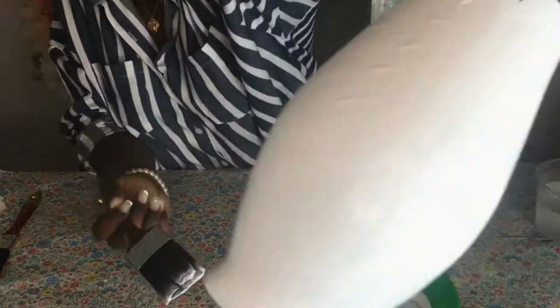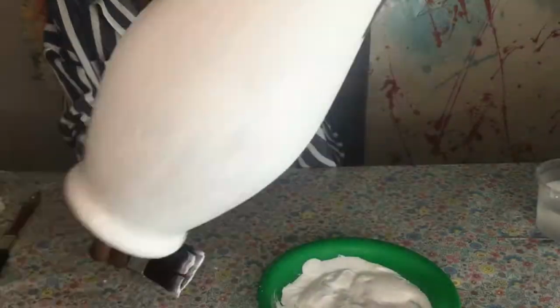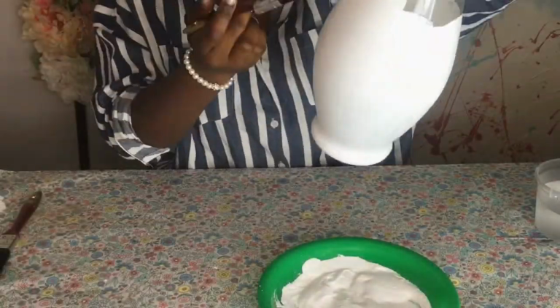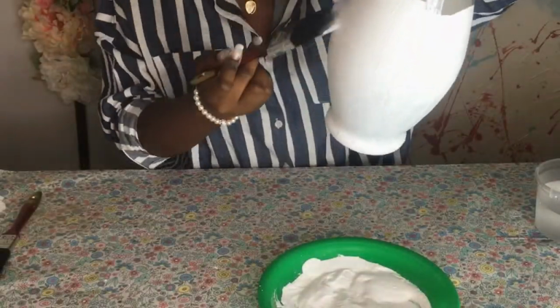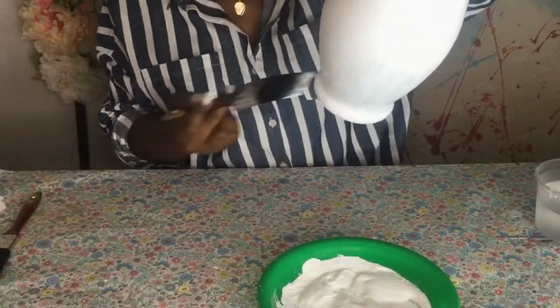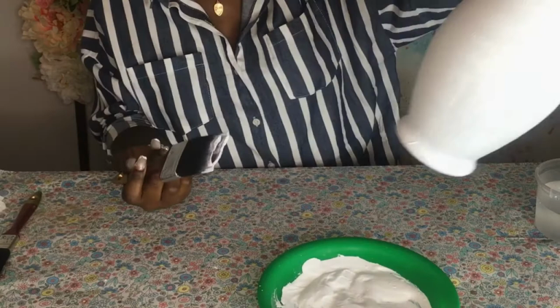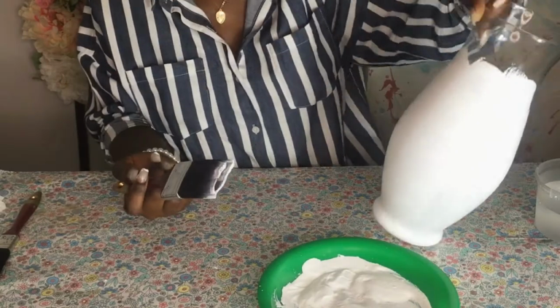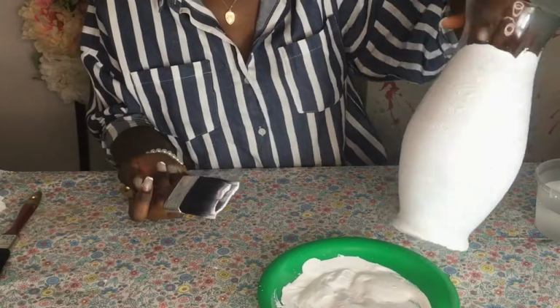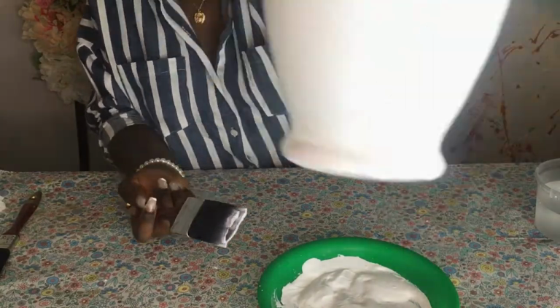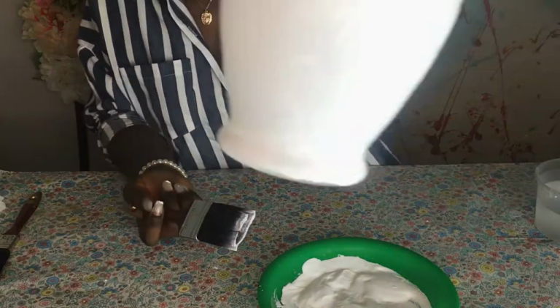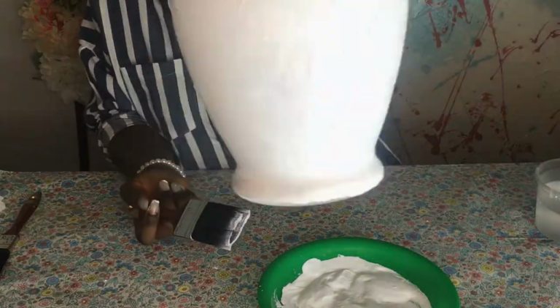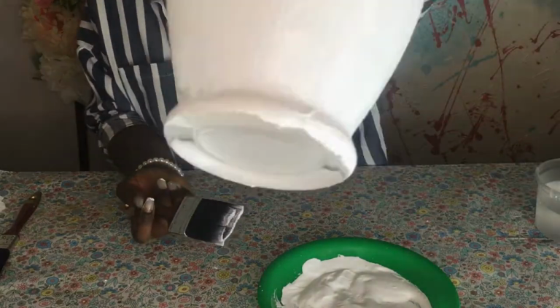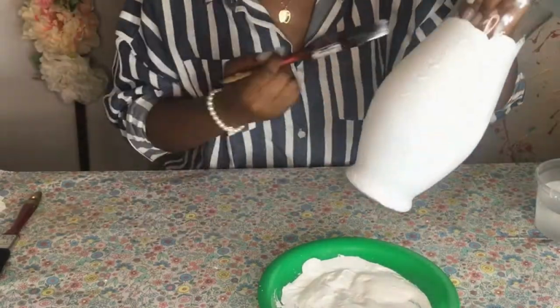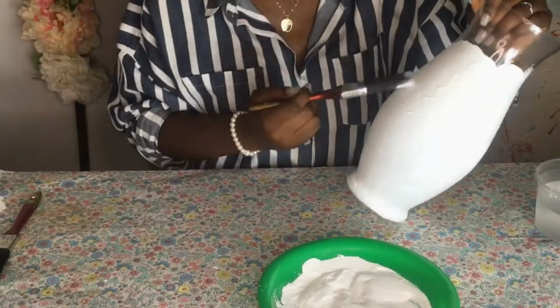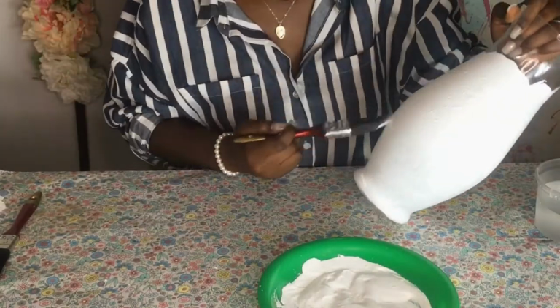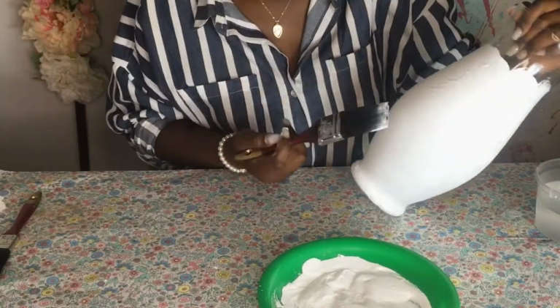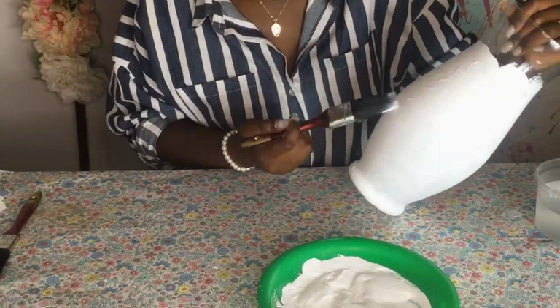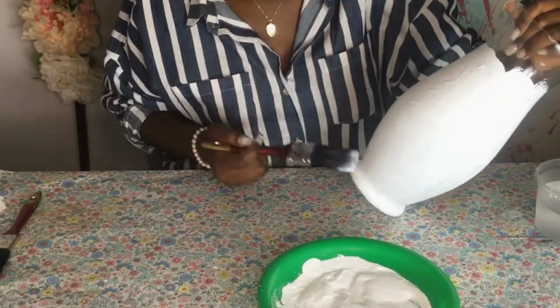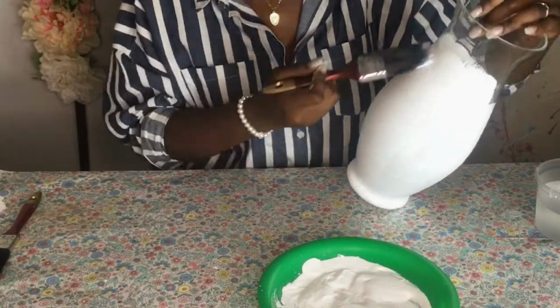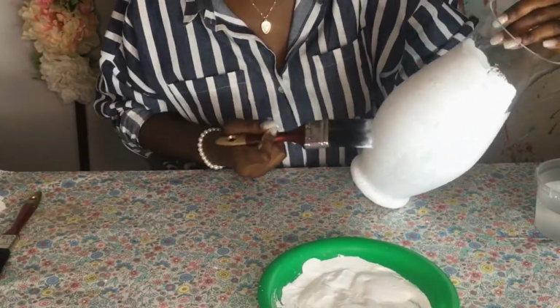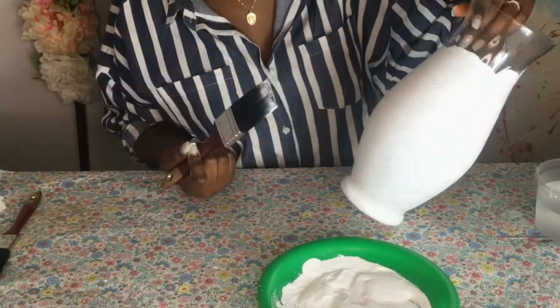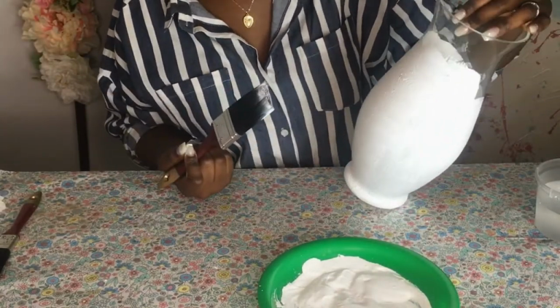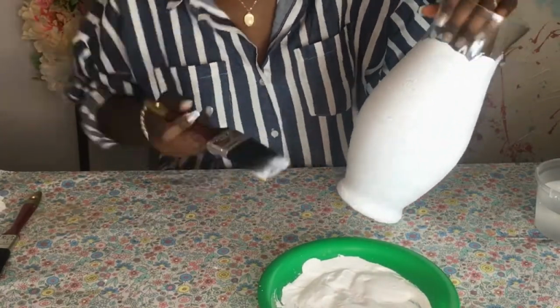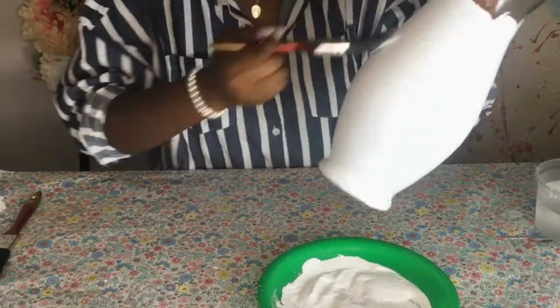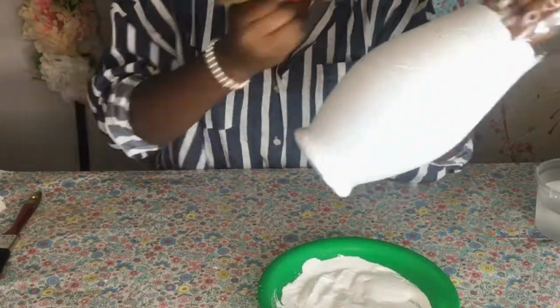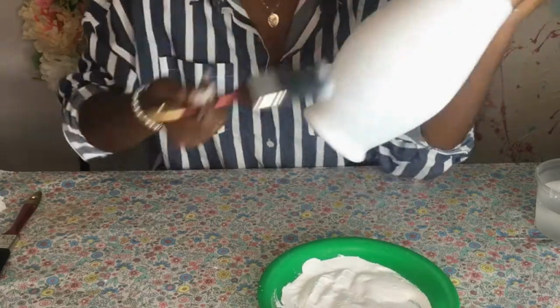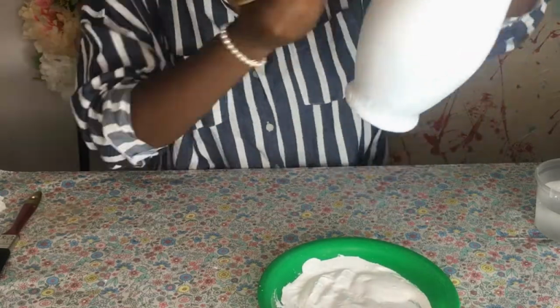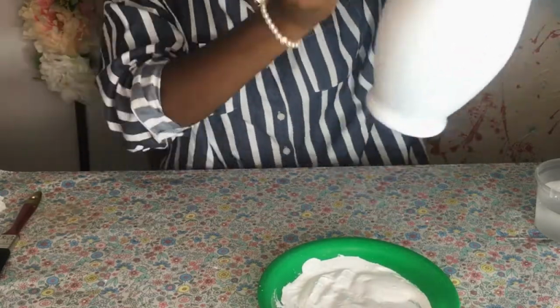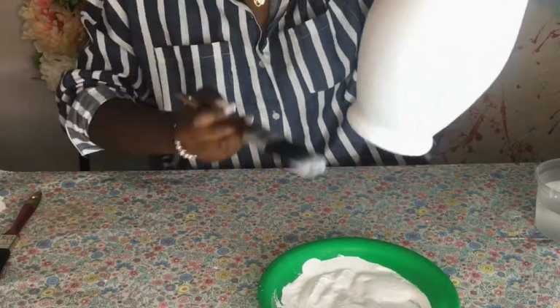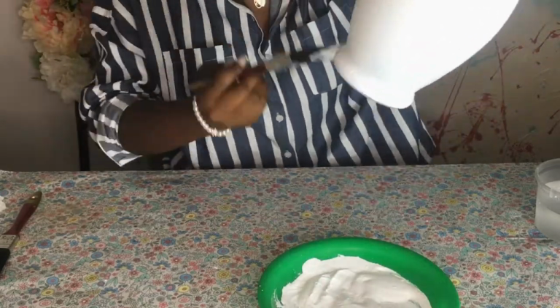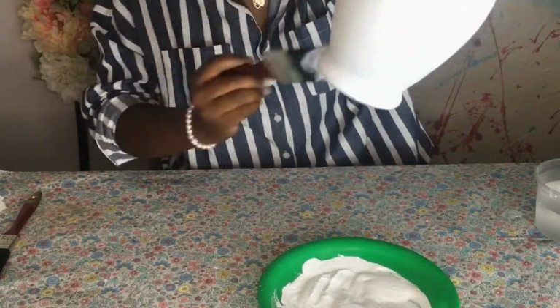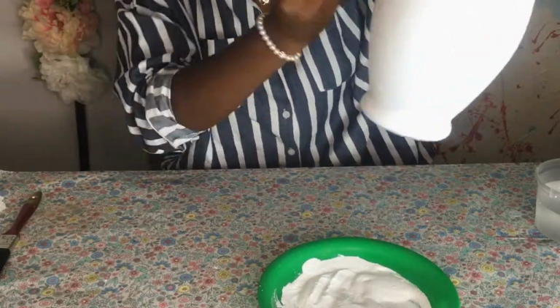You can see that I tried to make a design, but I figured that wasn't working, so I just painted over it and carried on with just normal brush strokes.